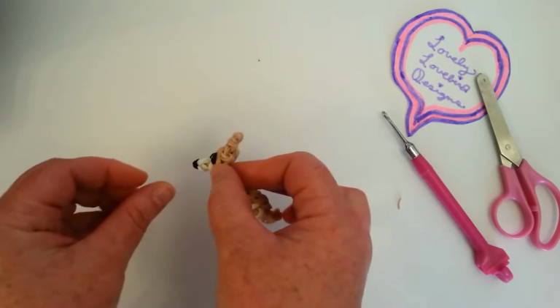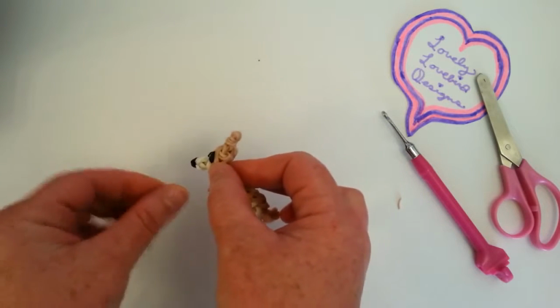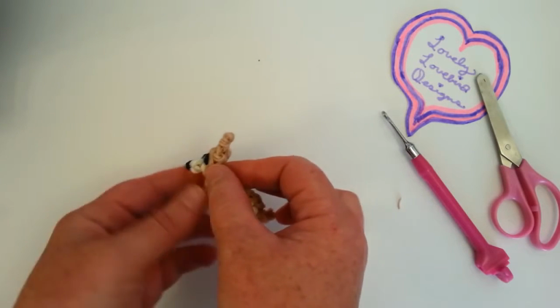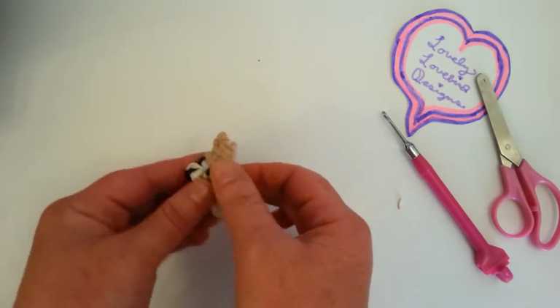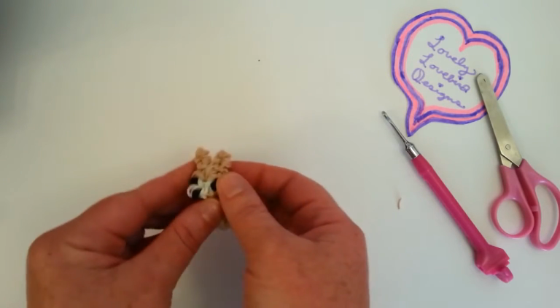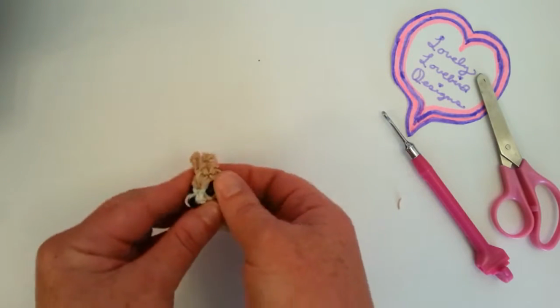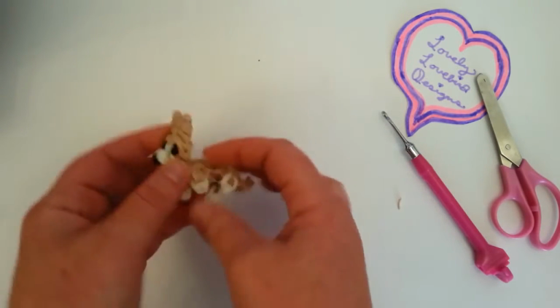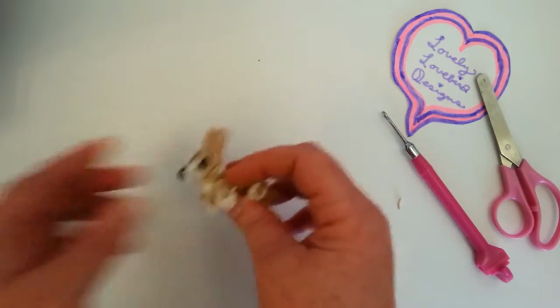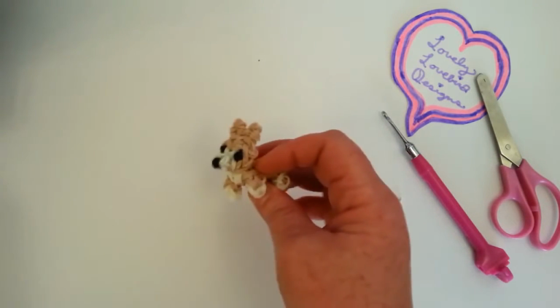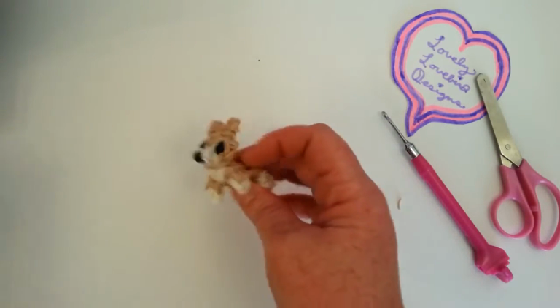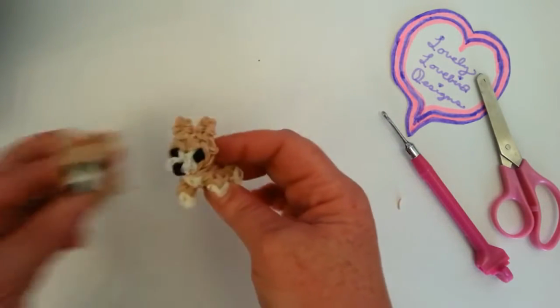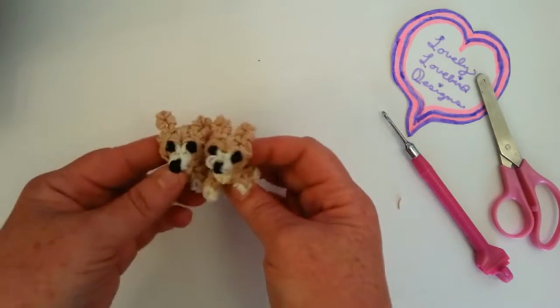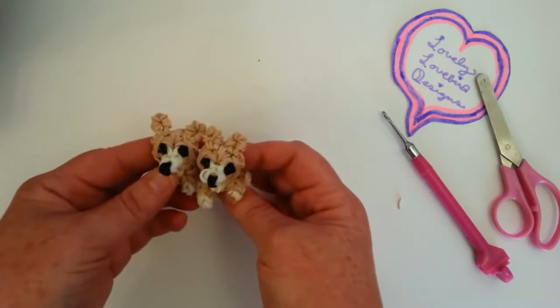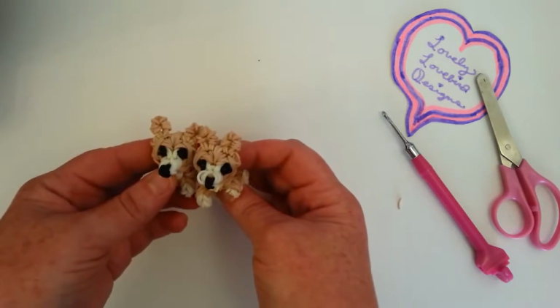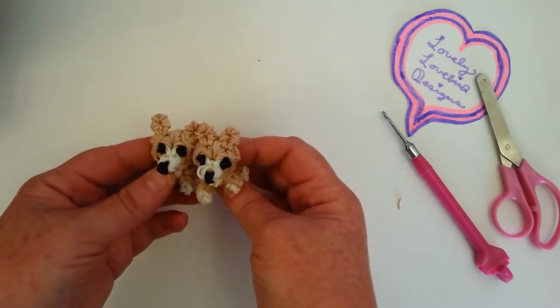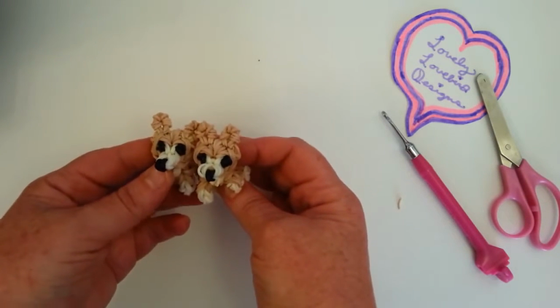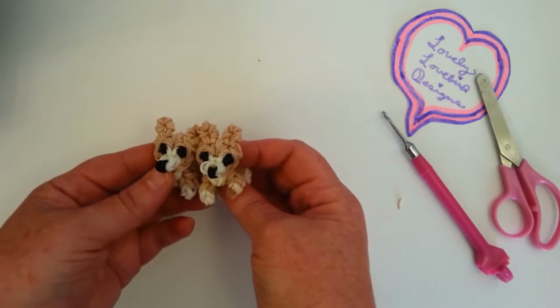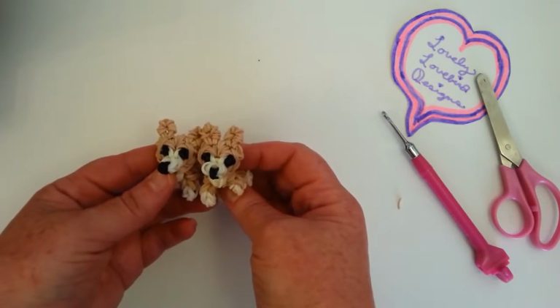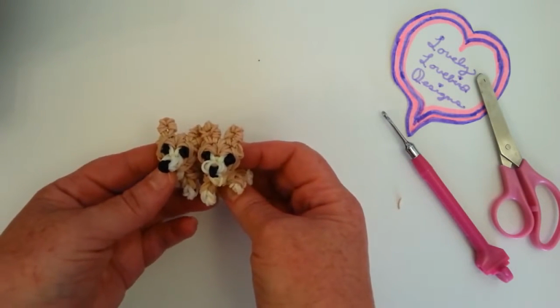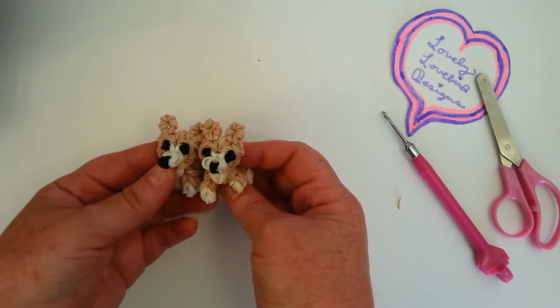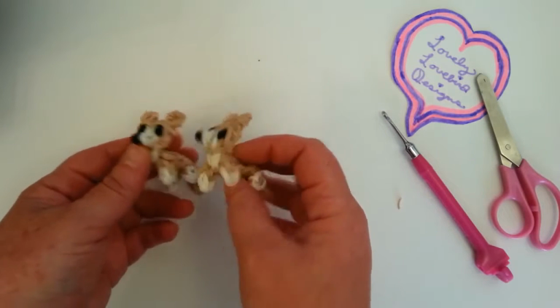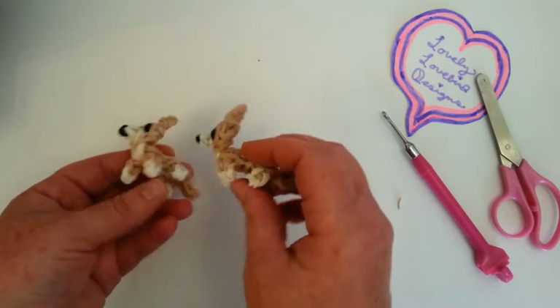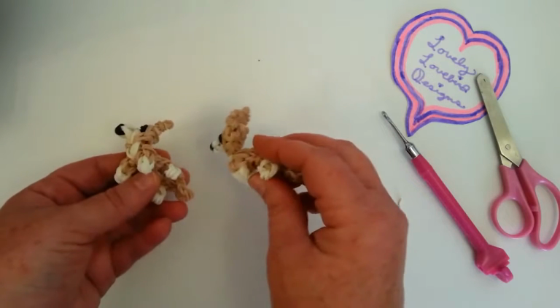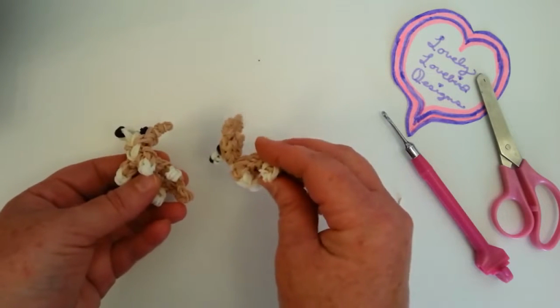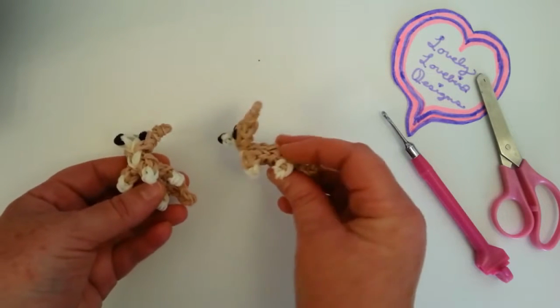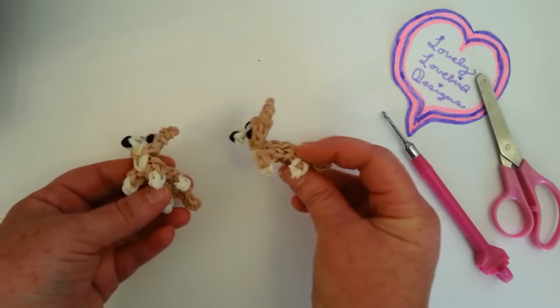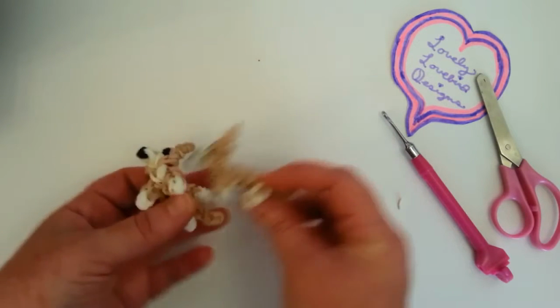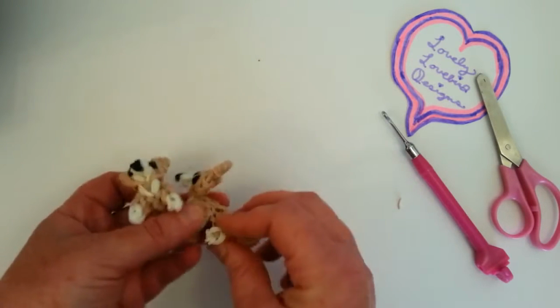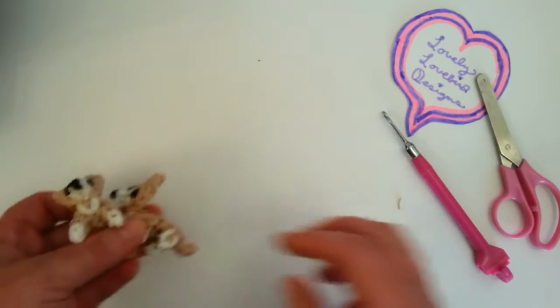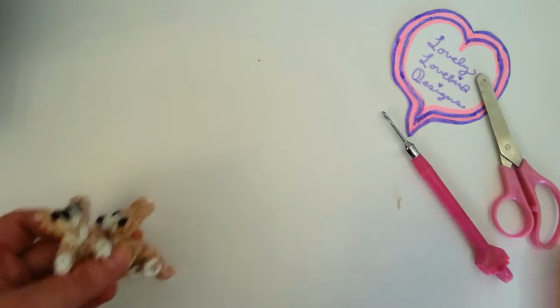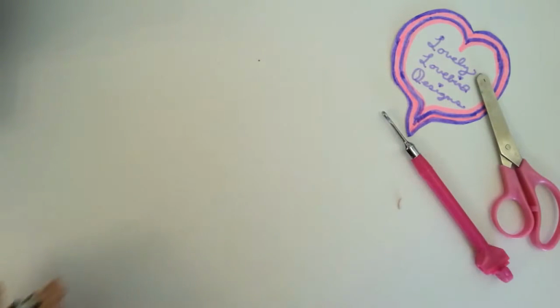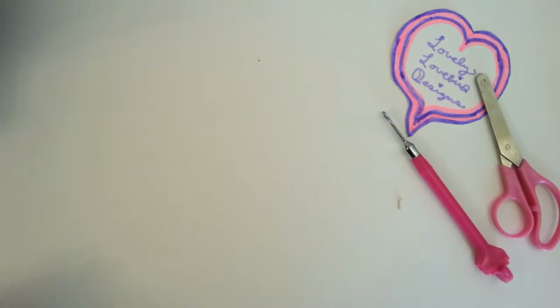And here's your corgi — 3D! I really hope you like this tutorial. Please subscribe. Bye!